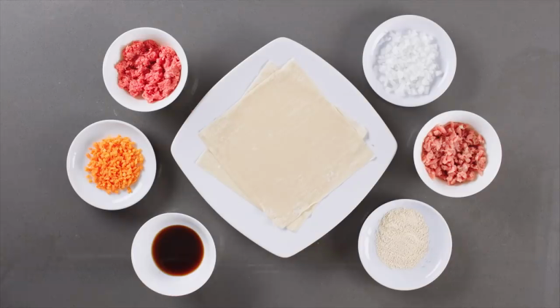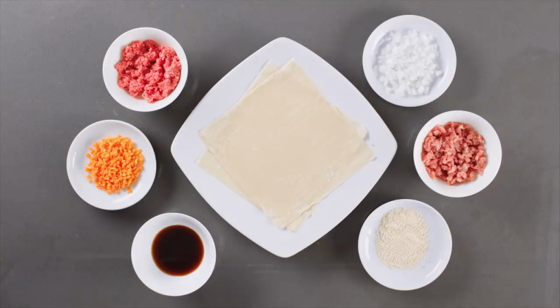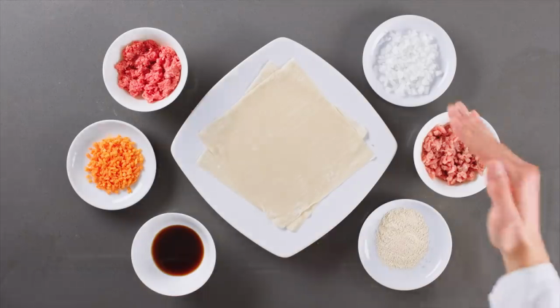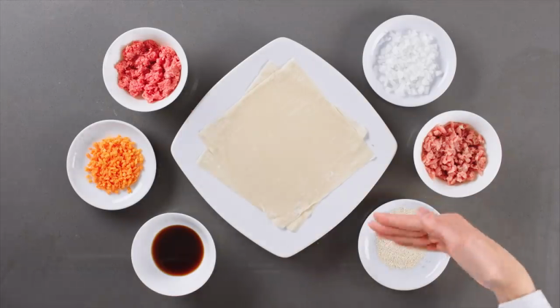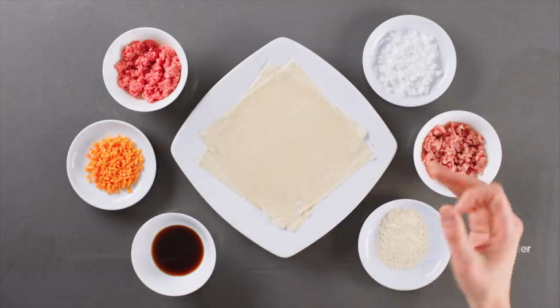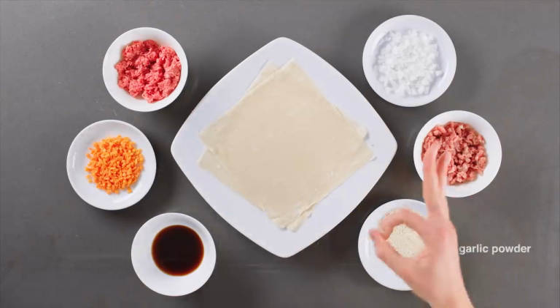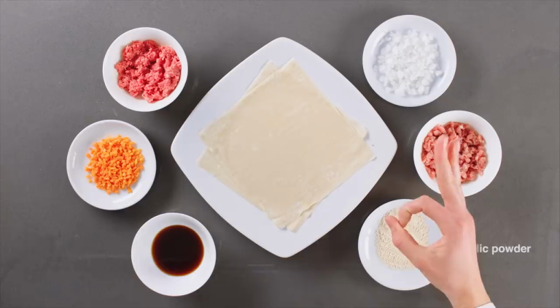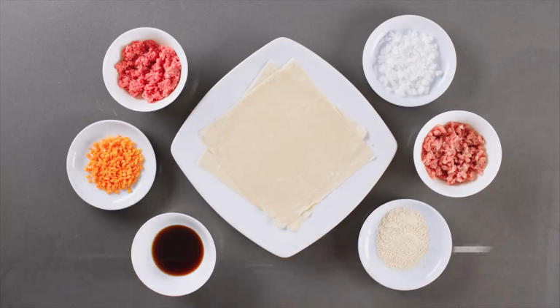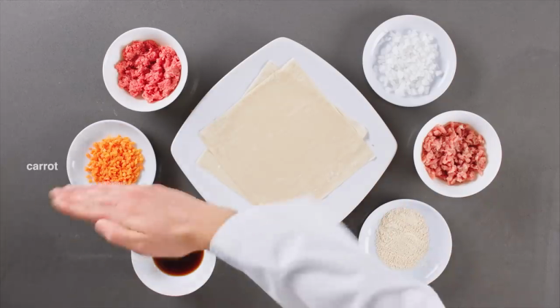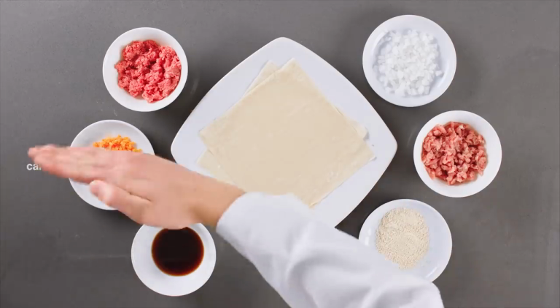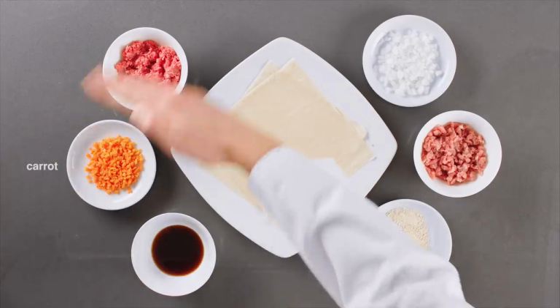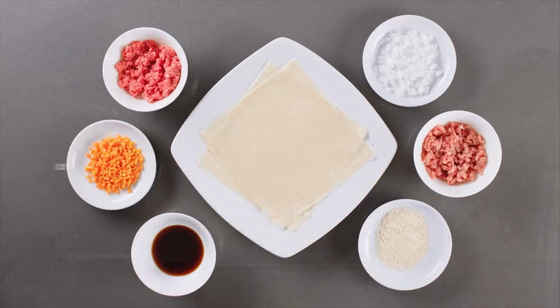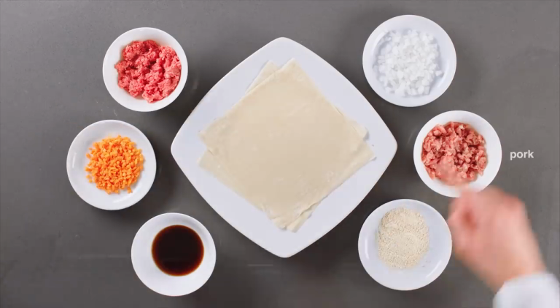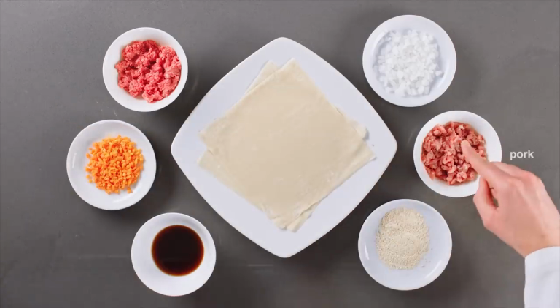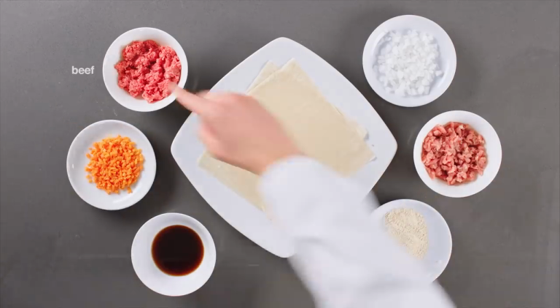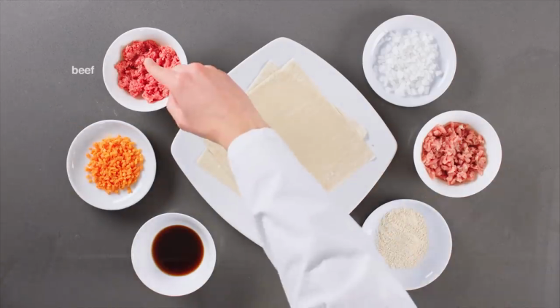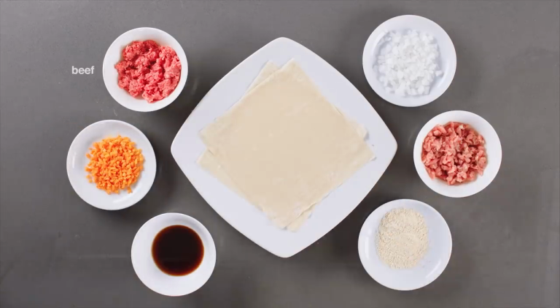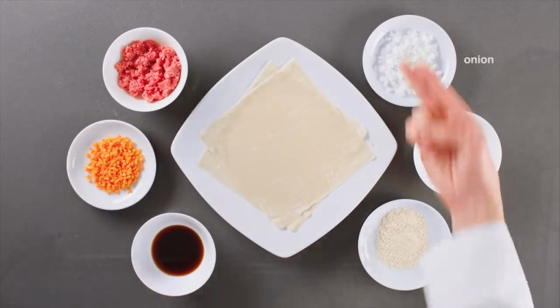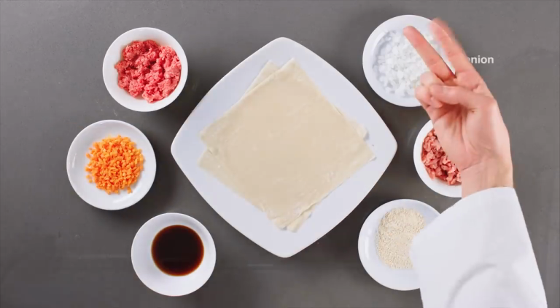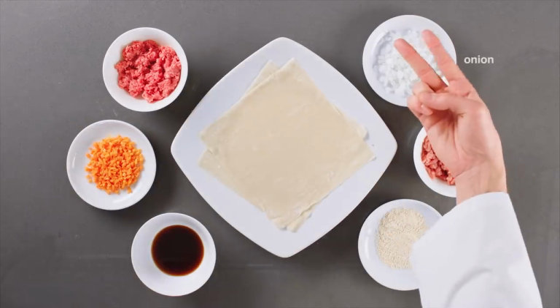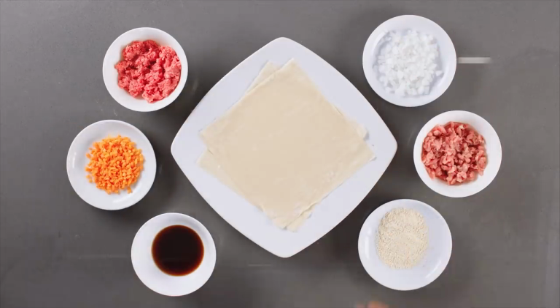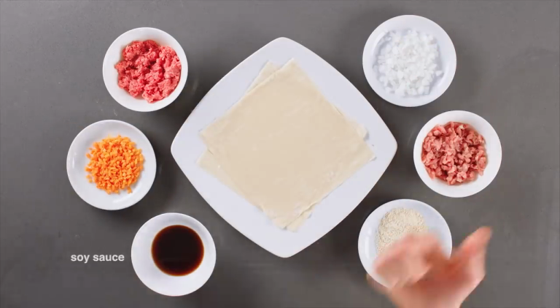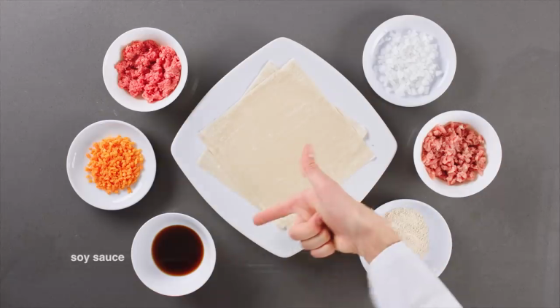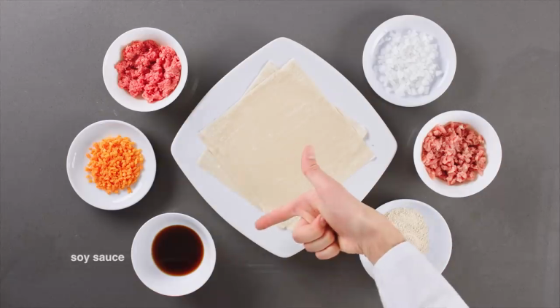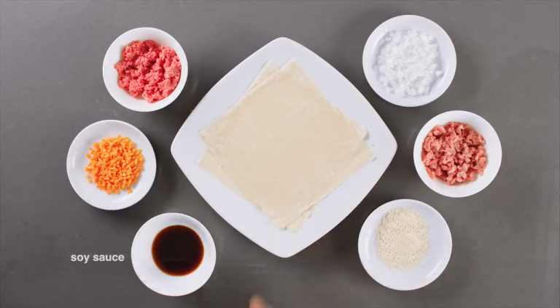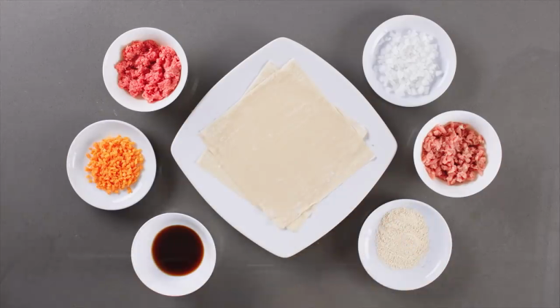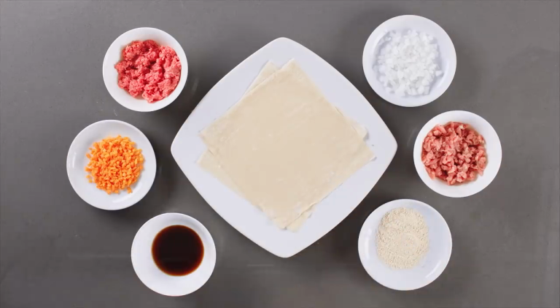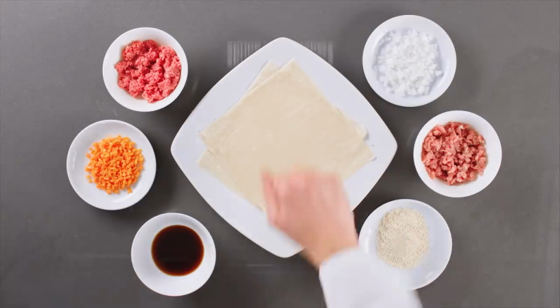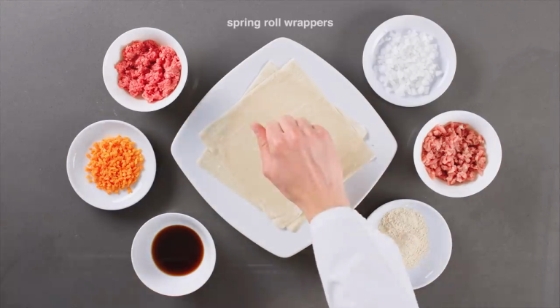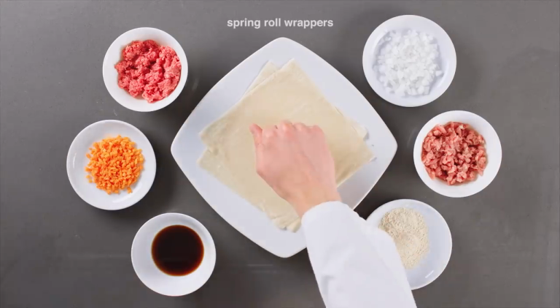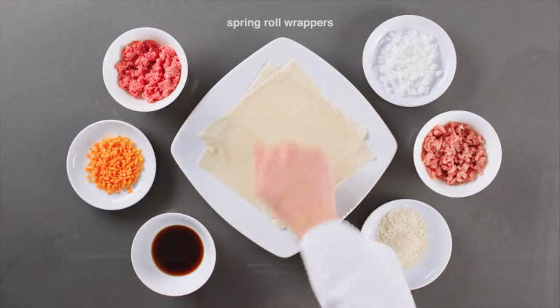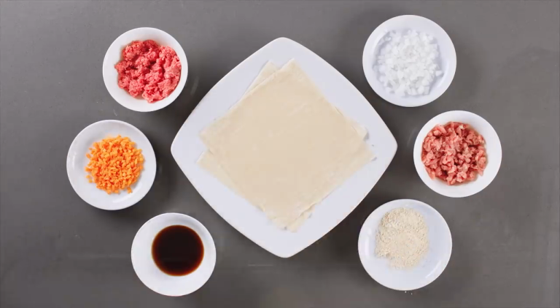We'll need garlic powder, carrot, pork, beef, onion, soy sauce, and of course spring roll wrappers.